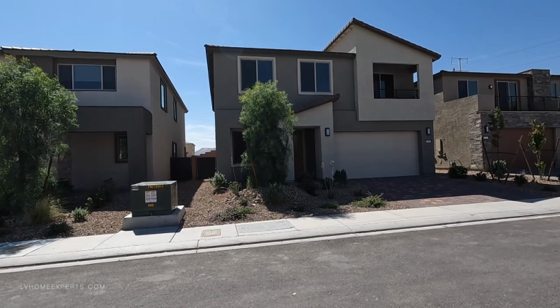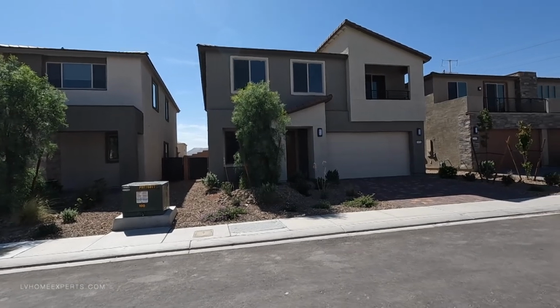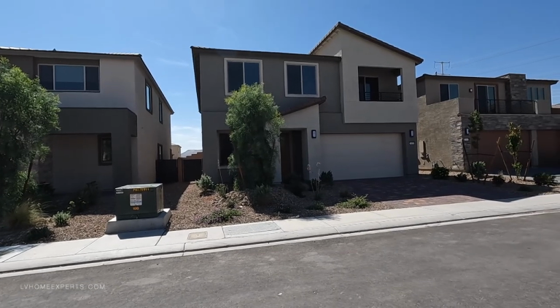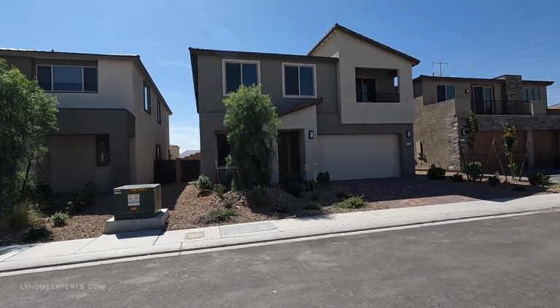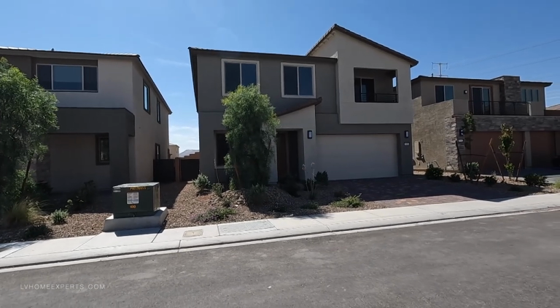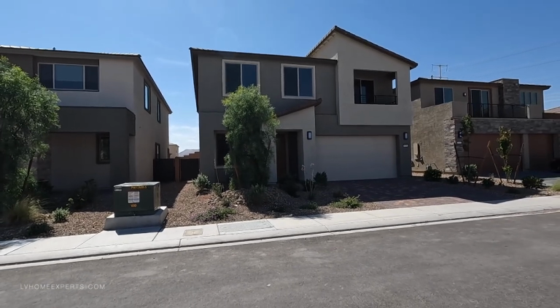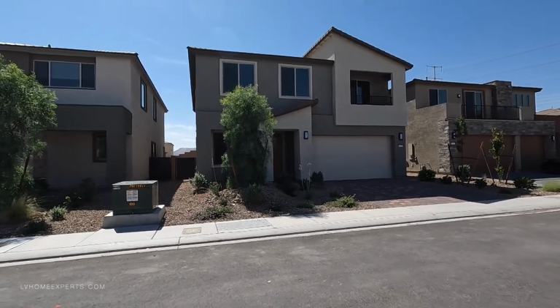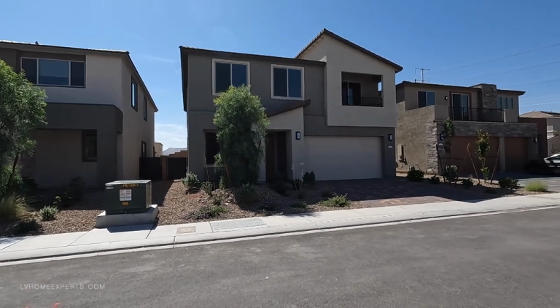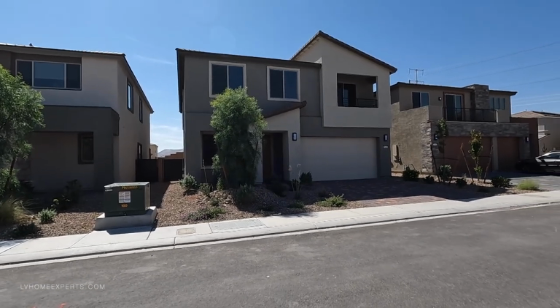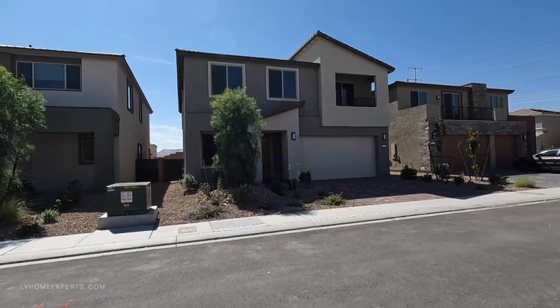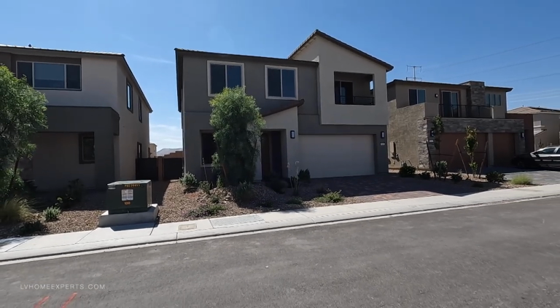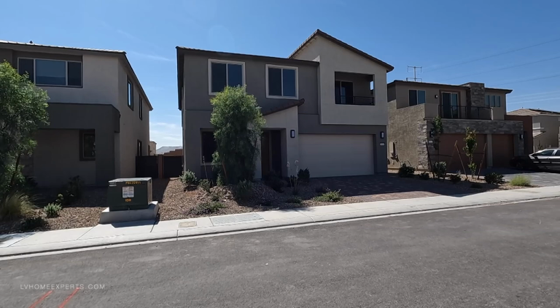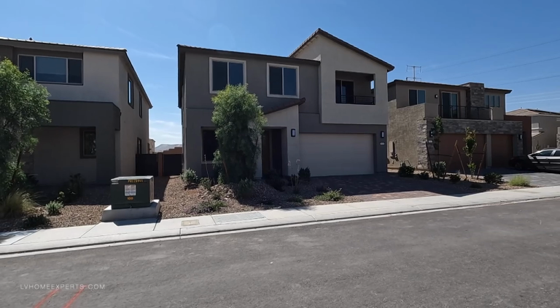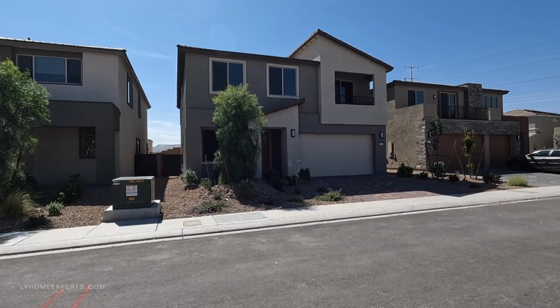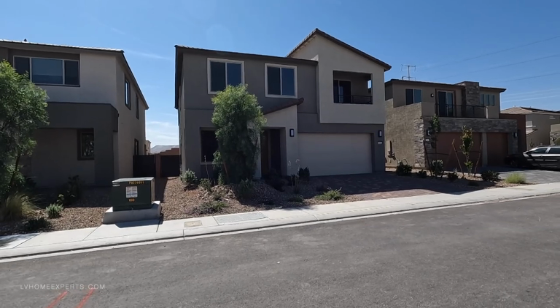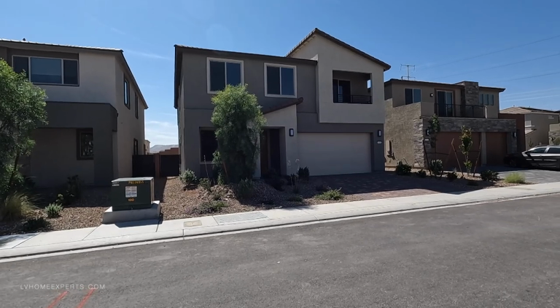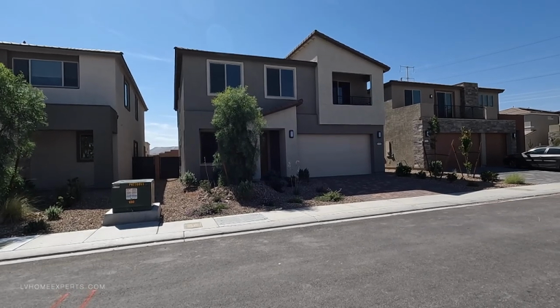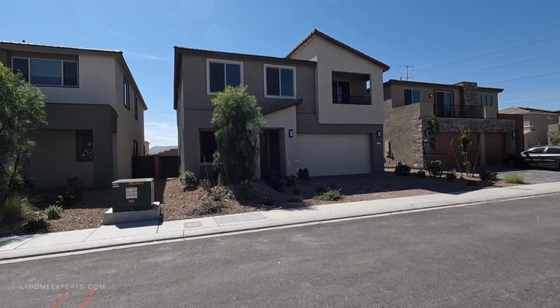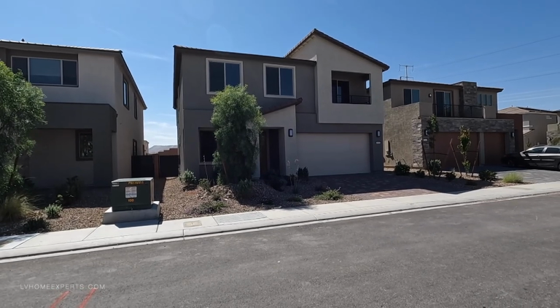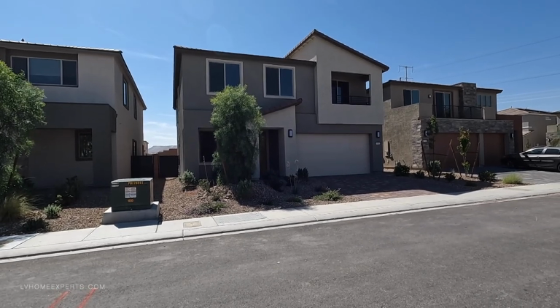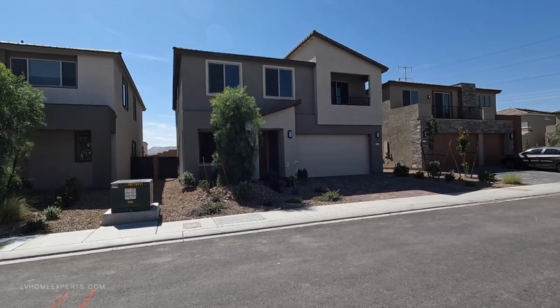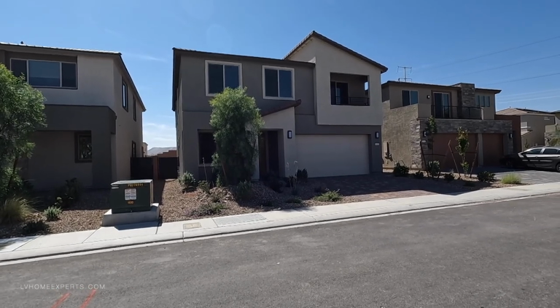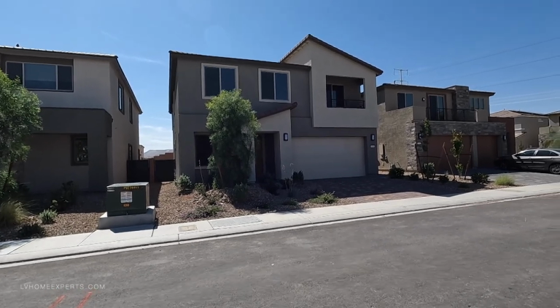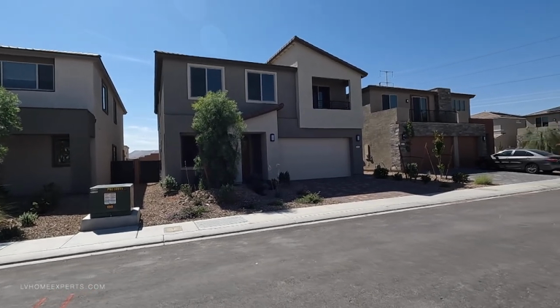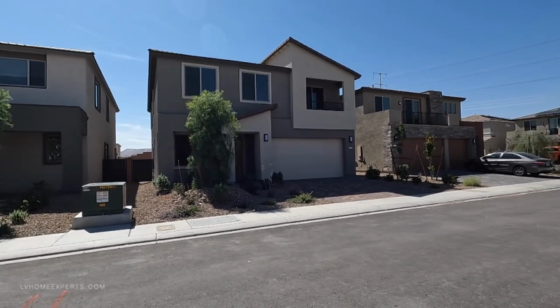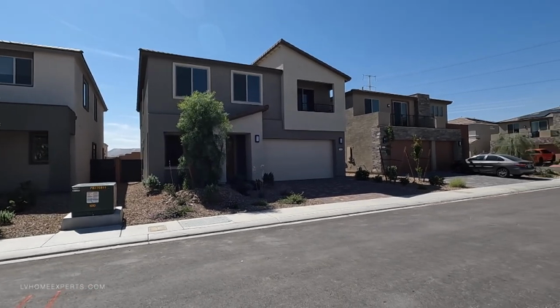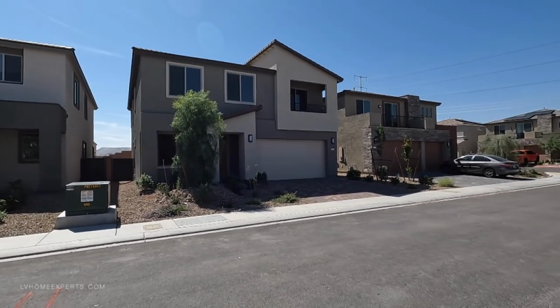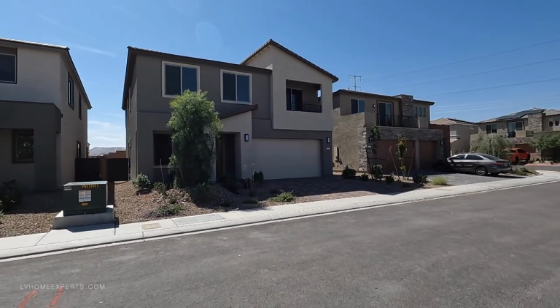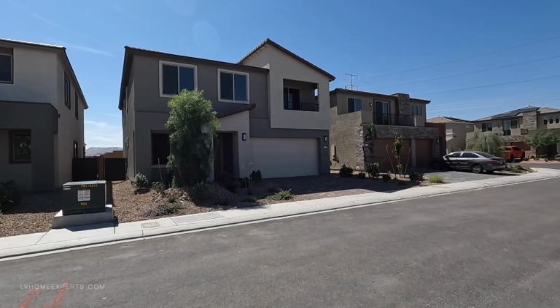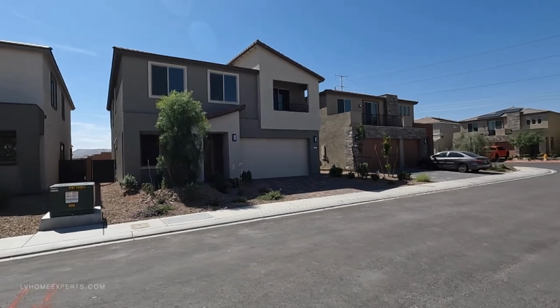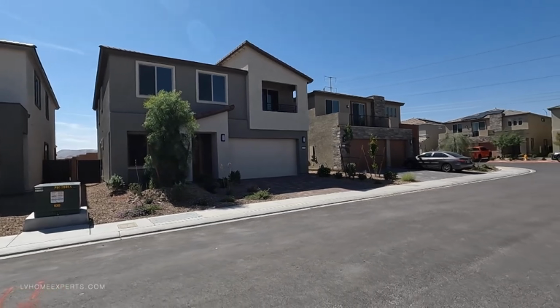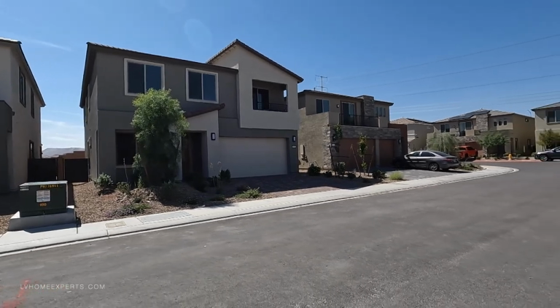This property is about 3,100 square feet, four bedrooms, two and a half bath with a two-car garage. We're going to go inside and take a look. We do have a suite downstairs as well.